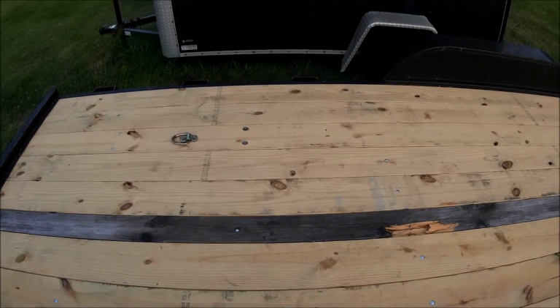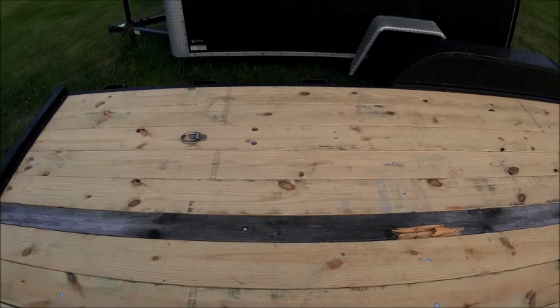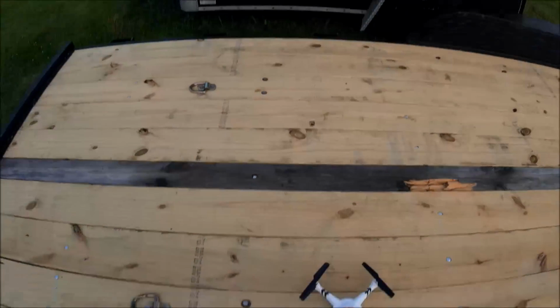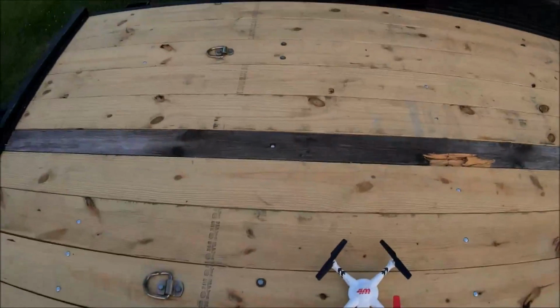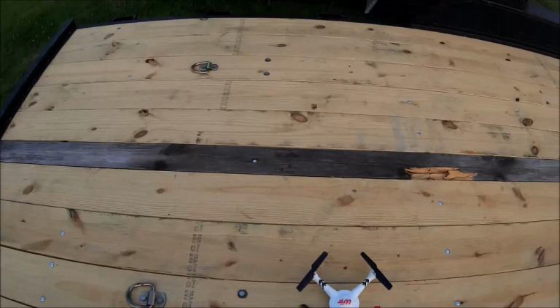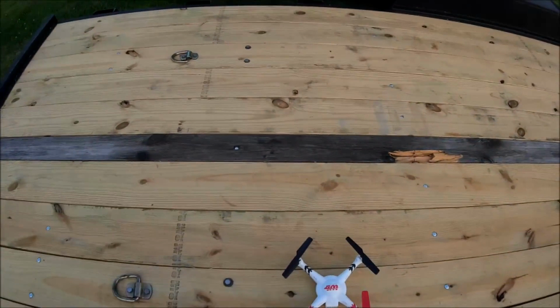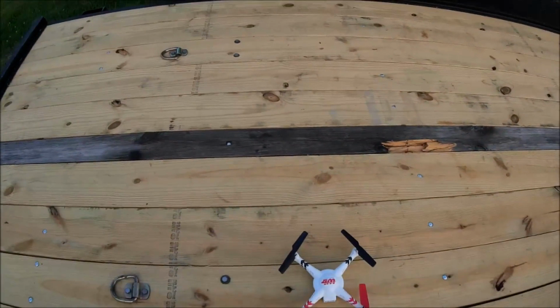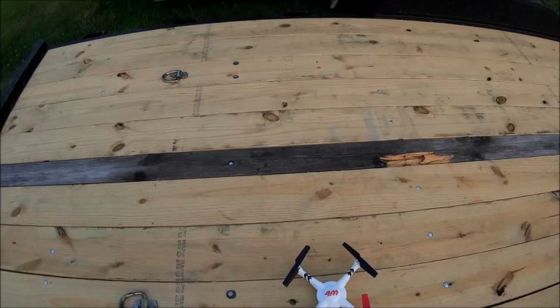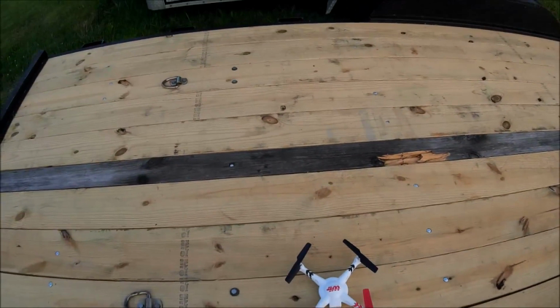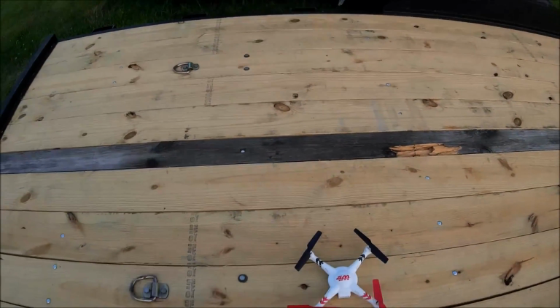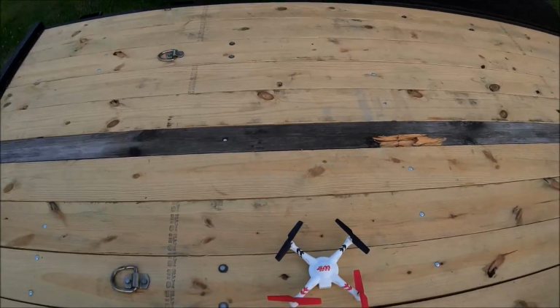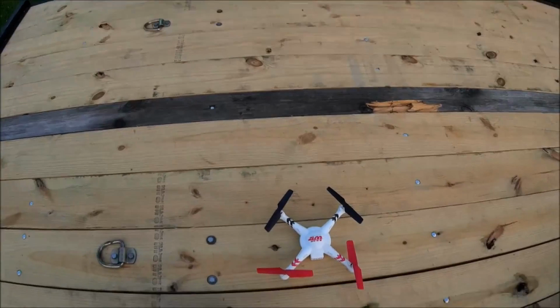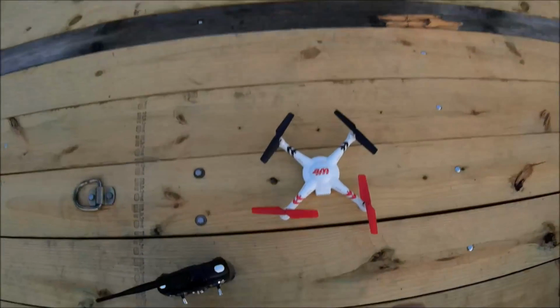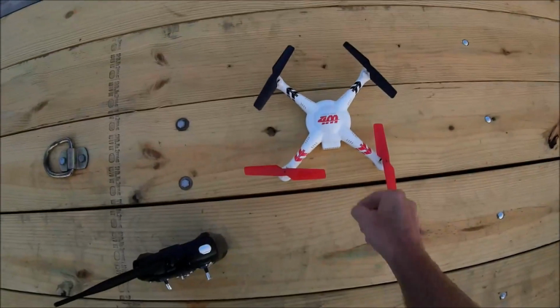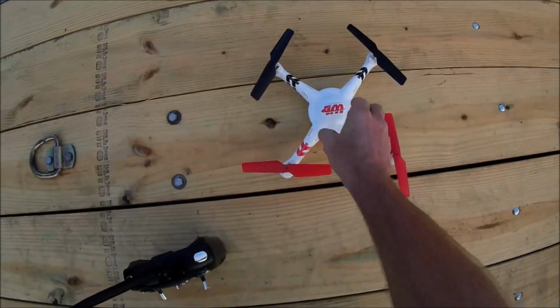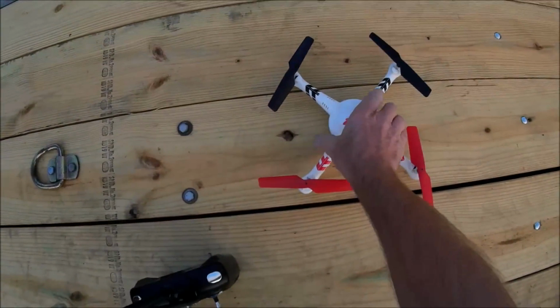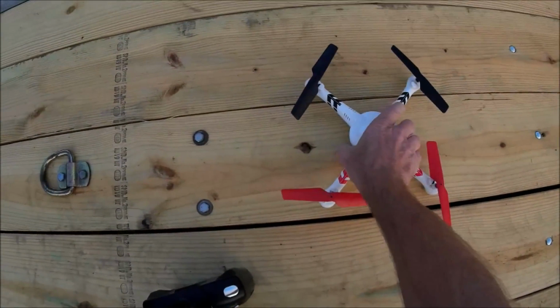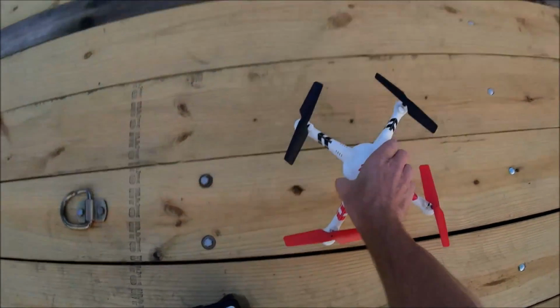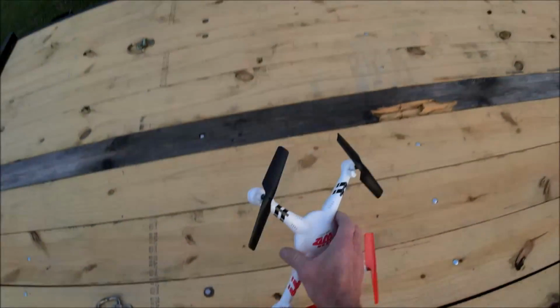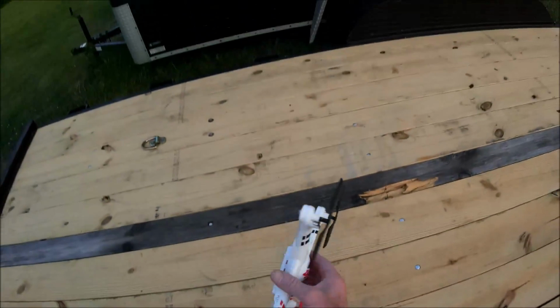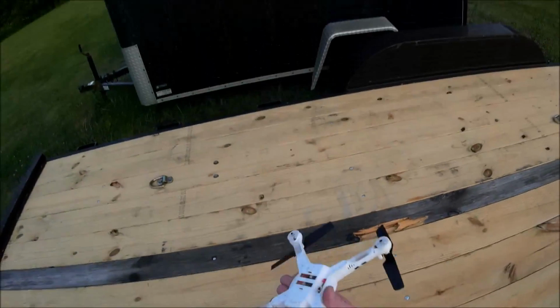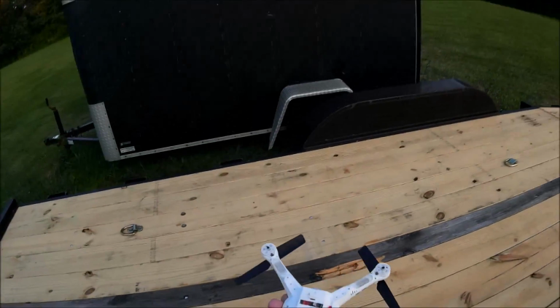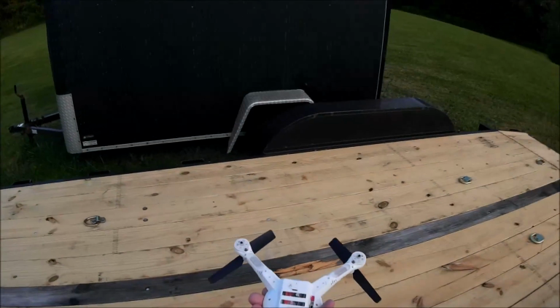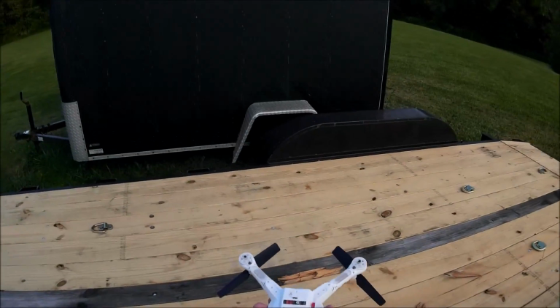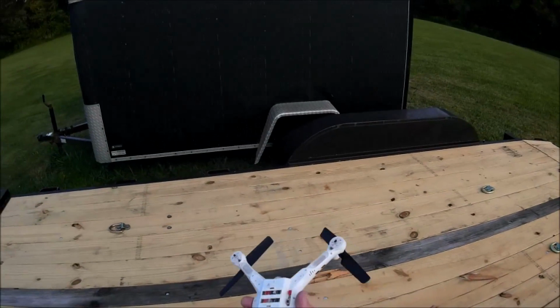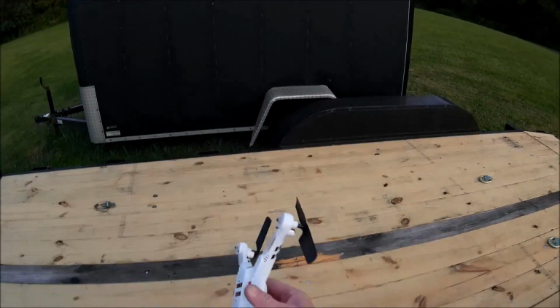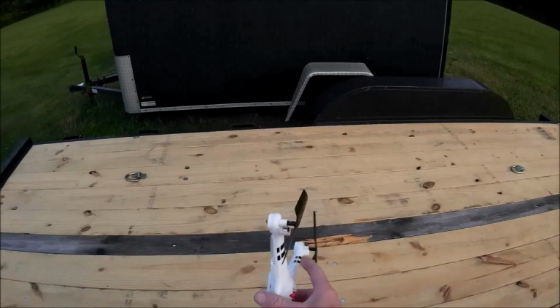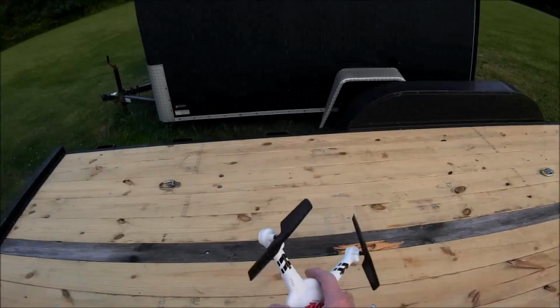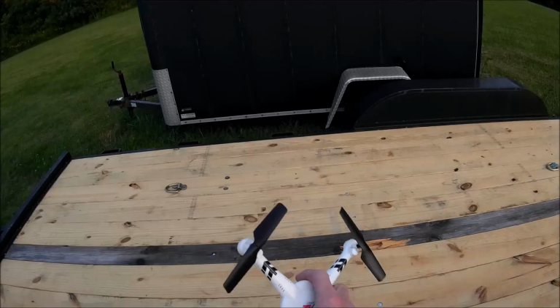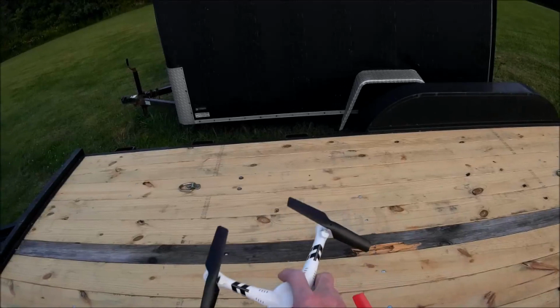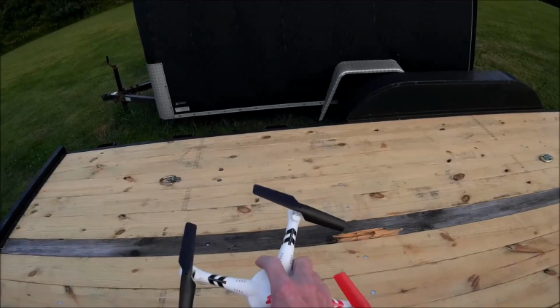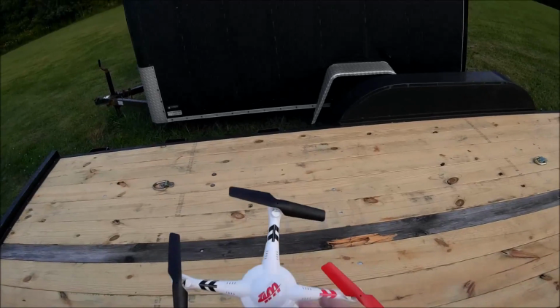Hello, Quad Flying Fun here, and today we're going to review — or do another review — on the WL Toys V686G.